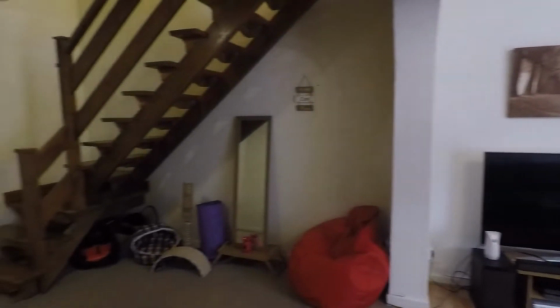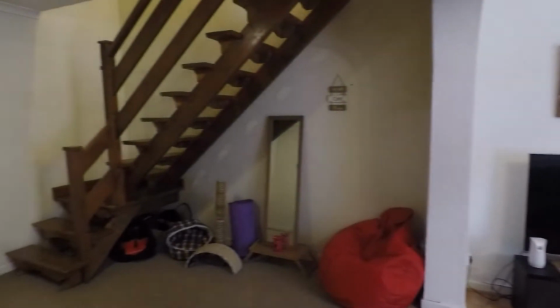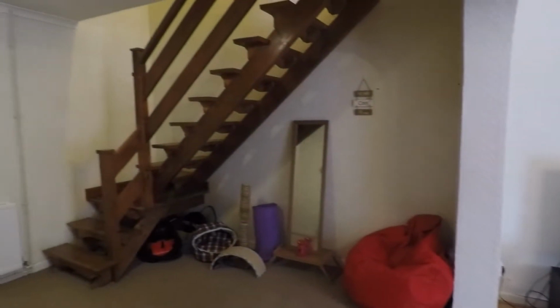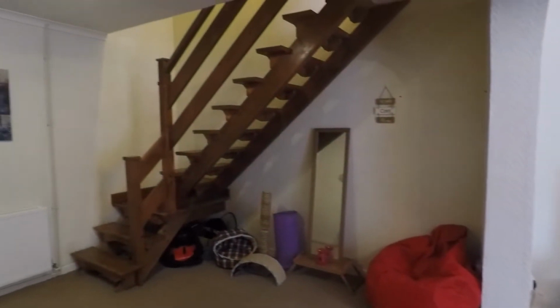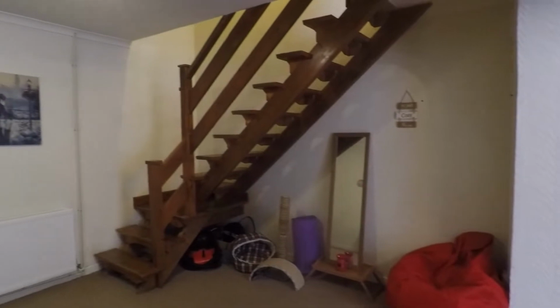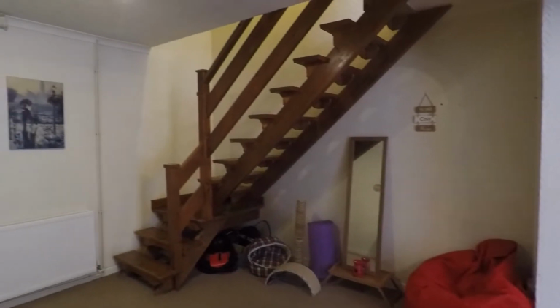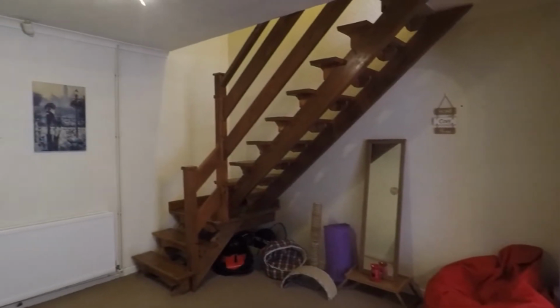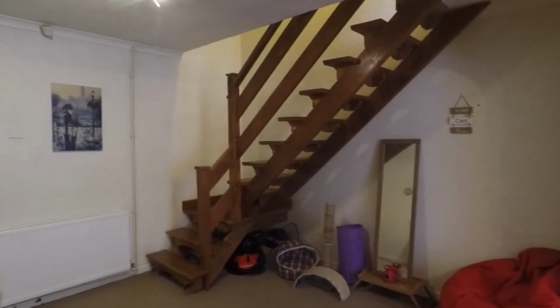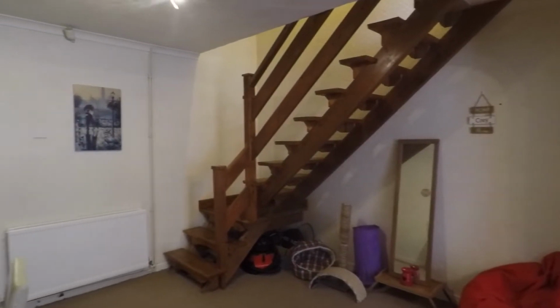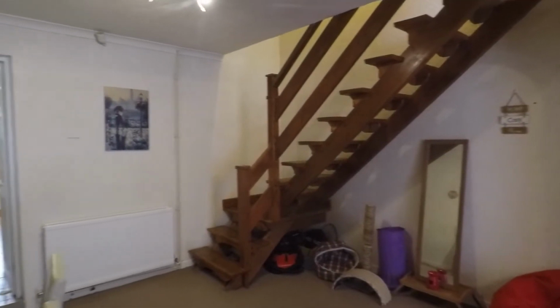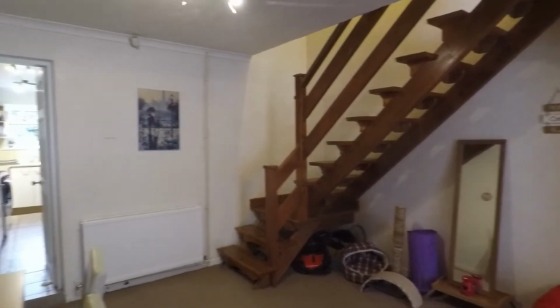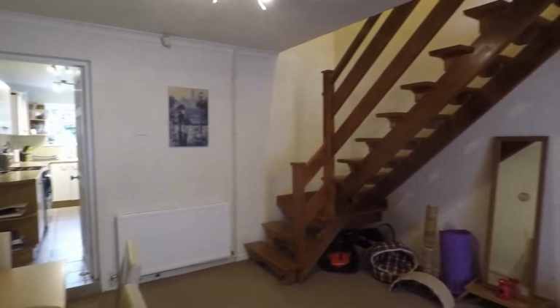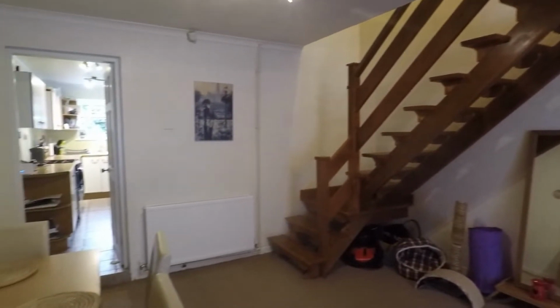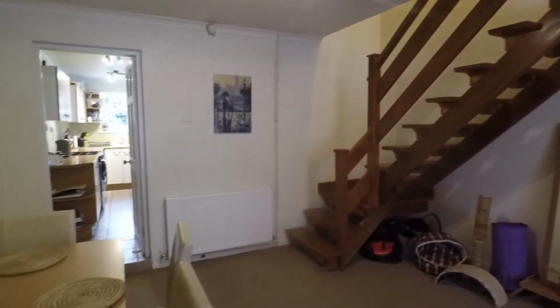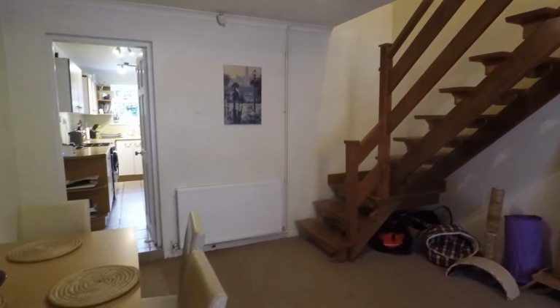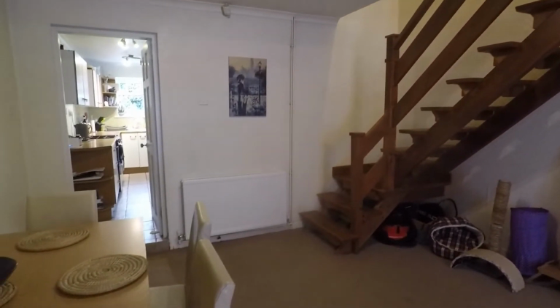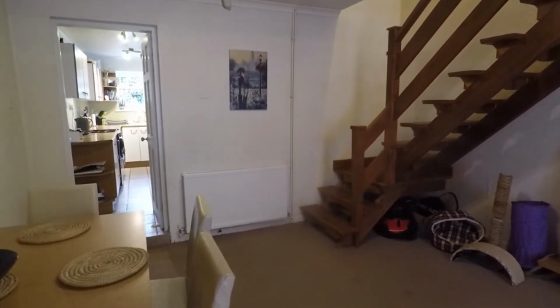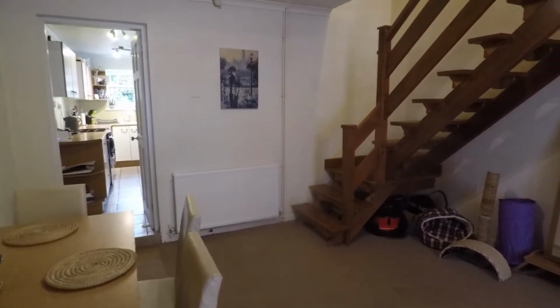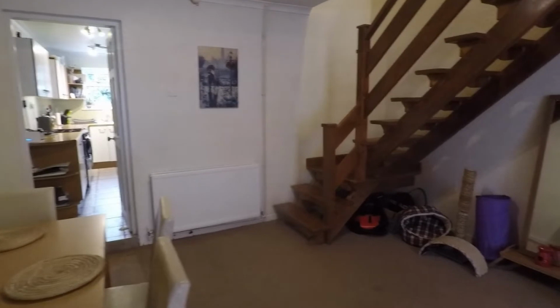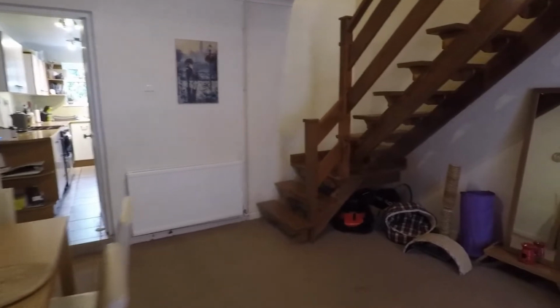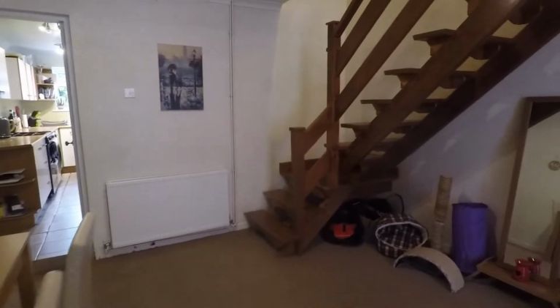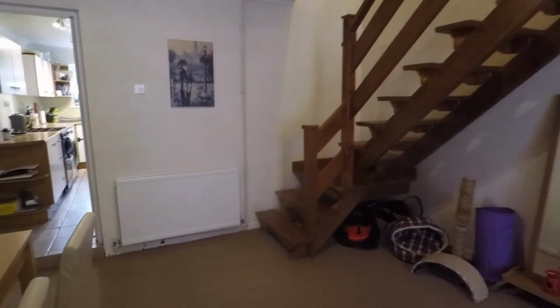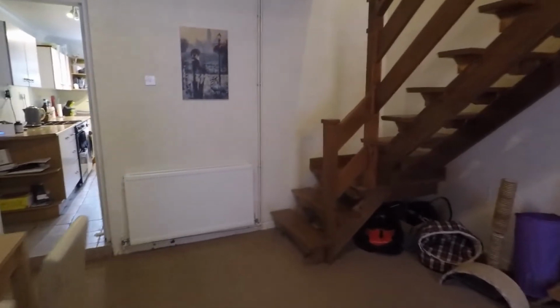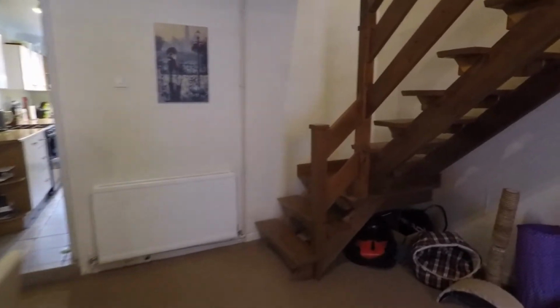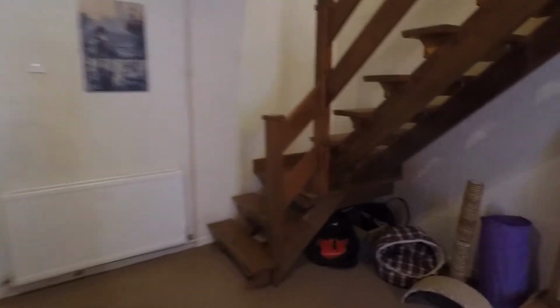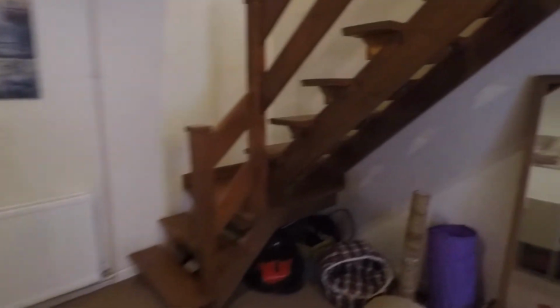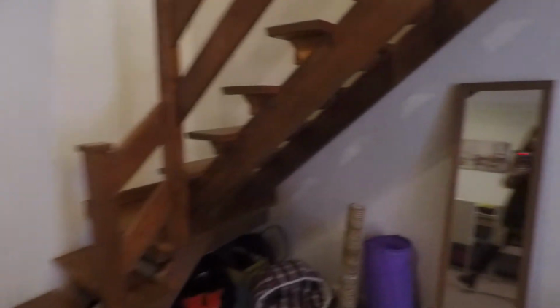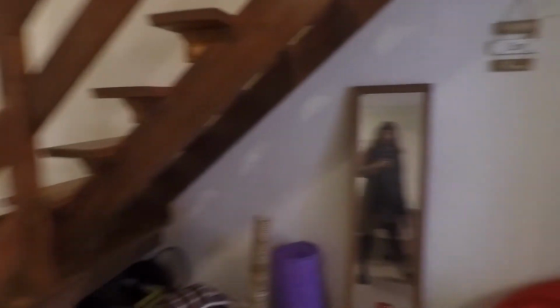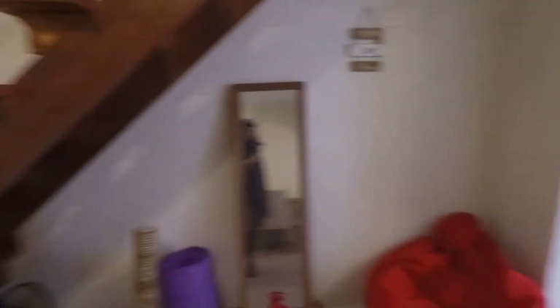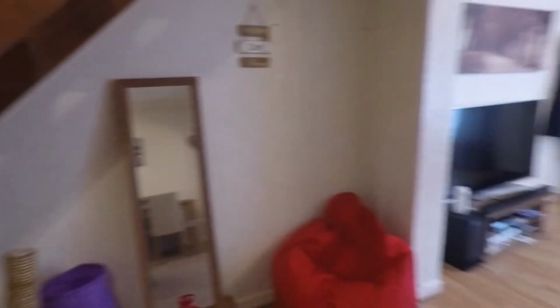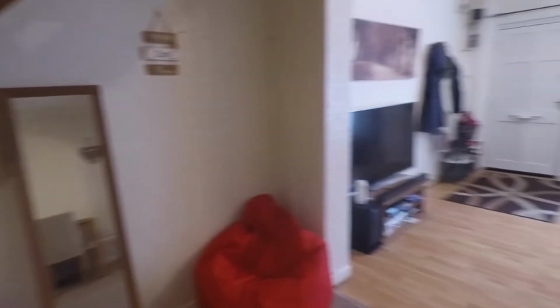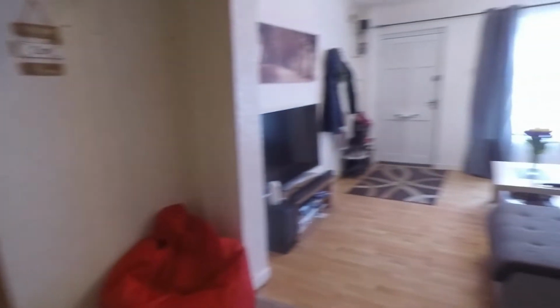From here we have access up to the first floor via the staircase and through to the kitchen as well. It's a good heart of the home here, providing access to the rest of the property.